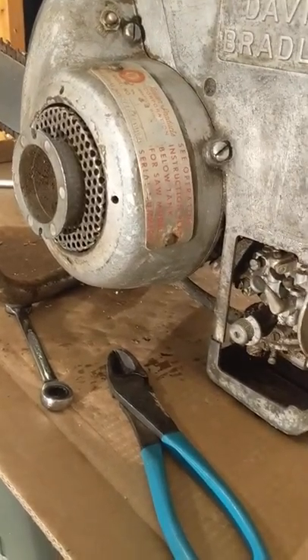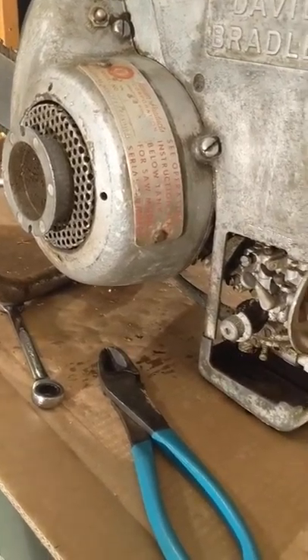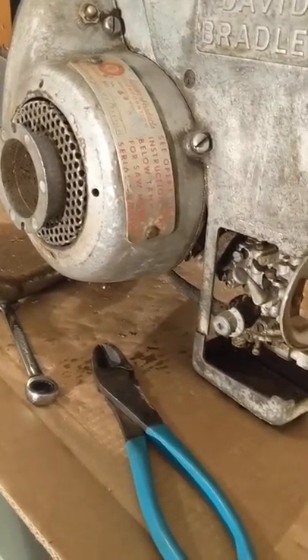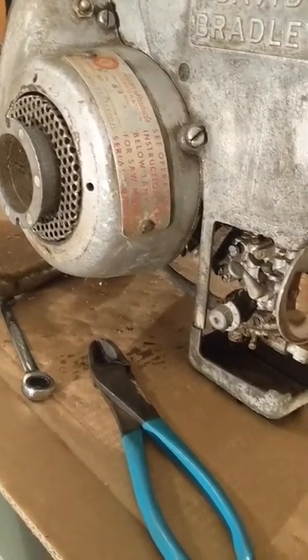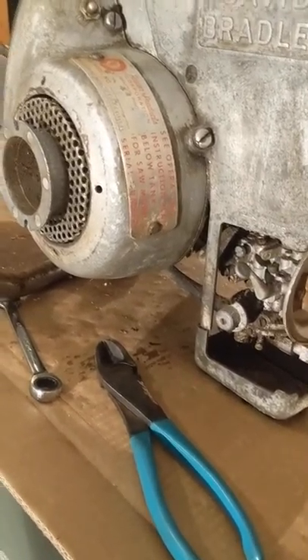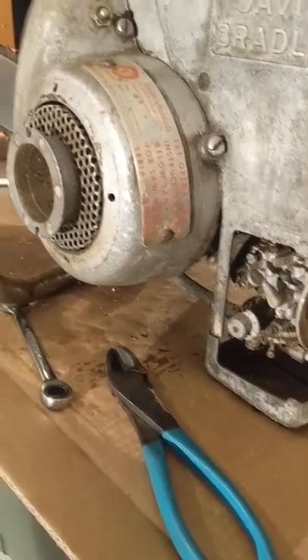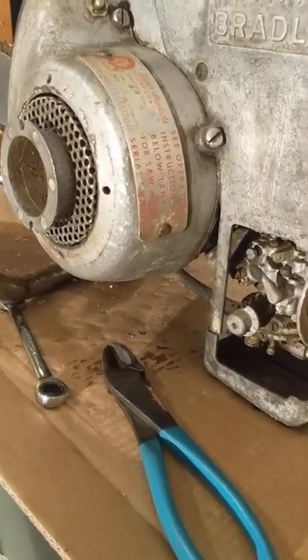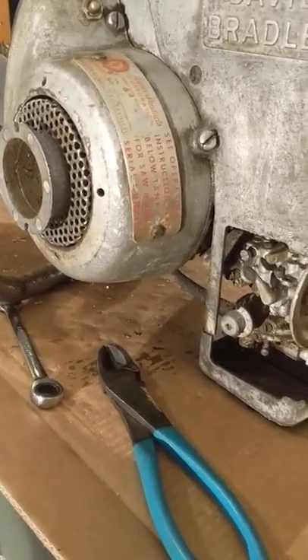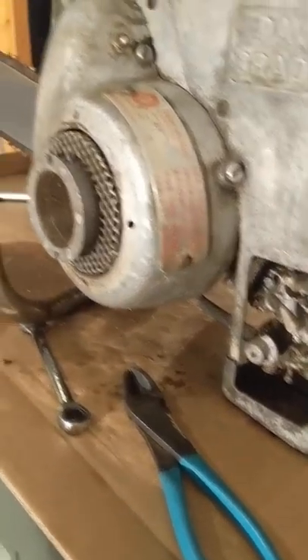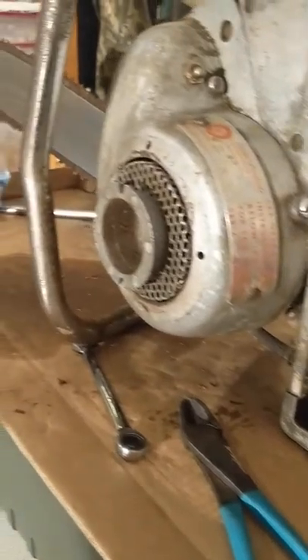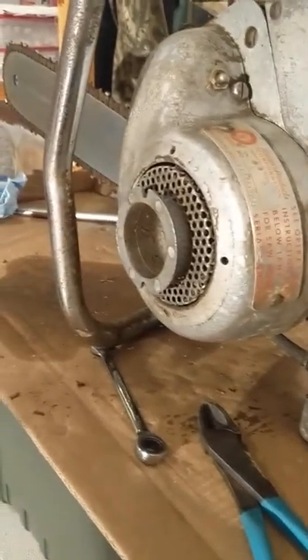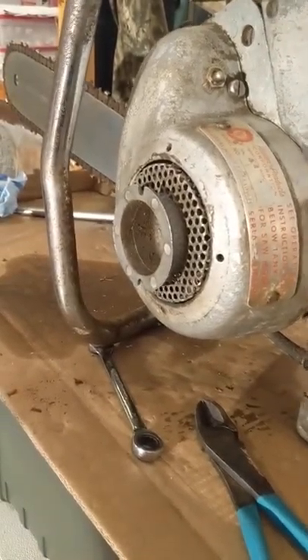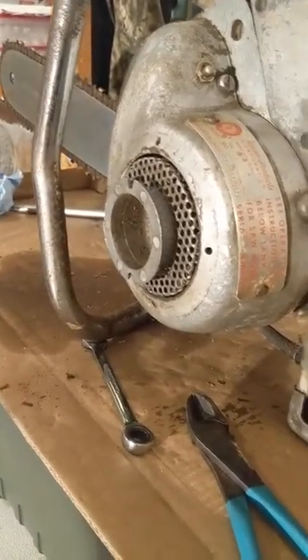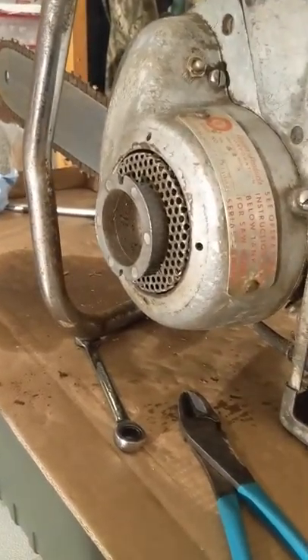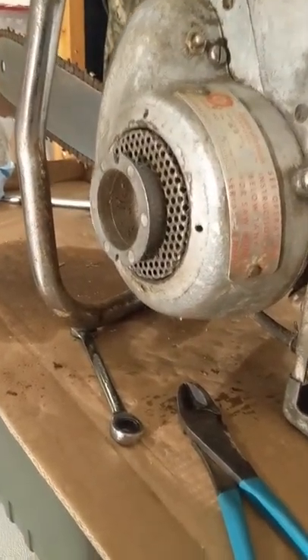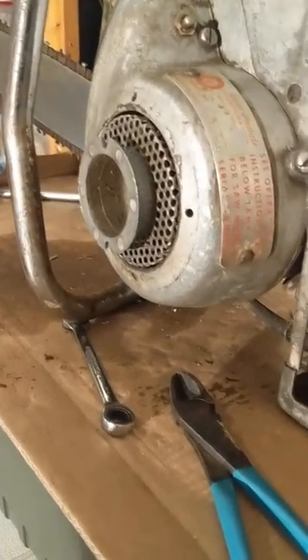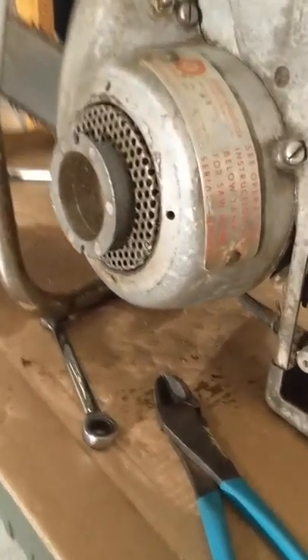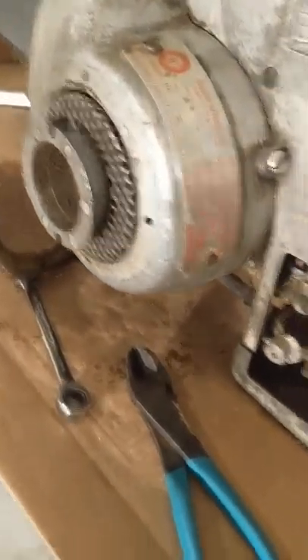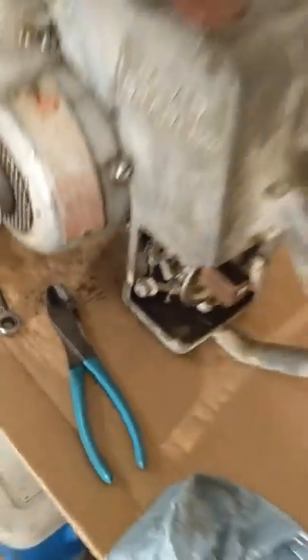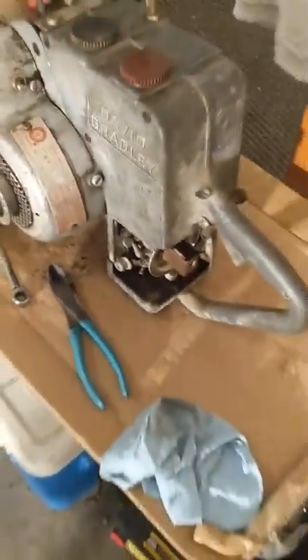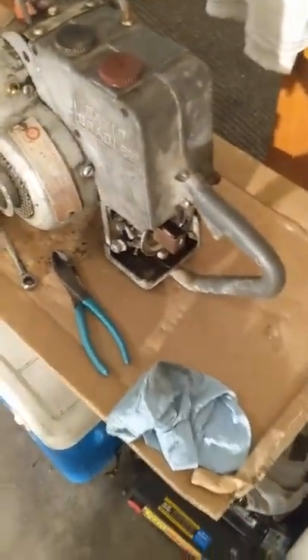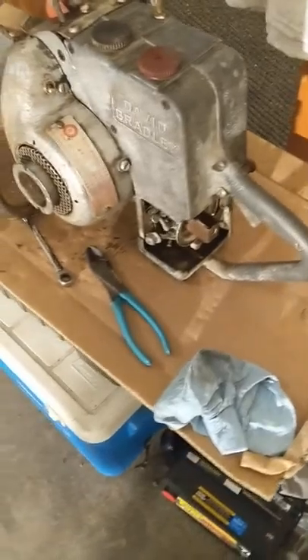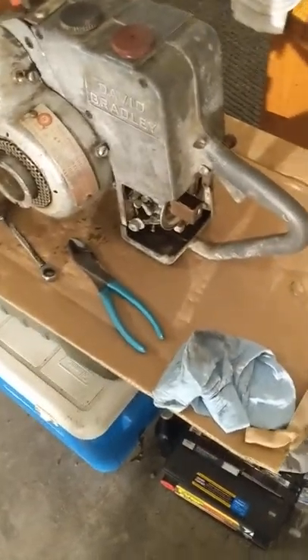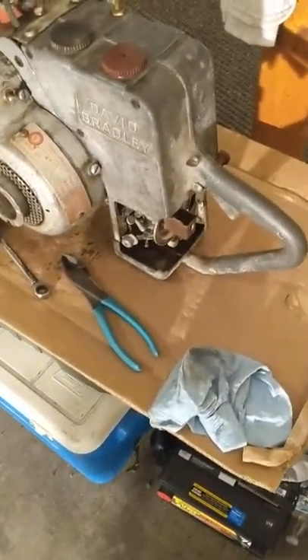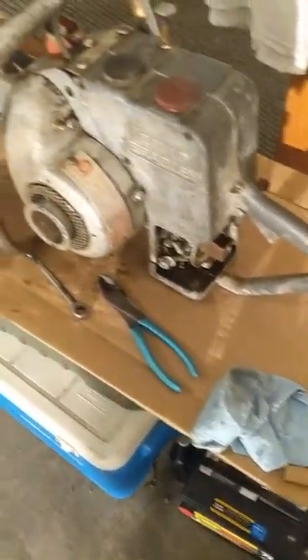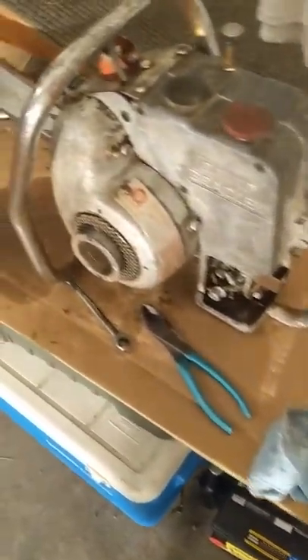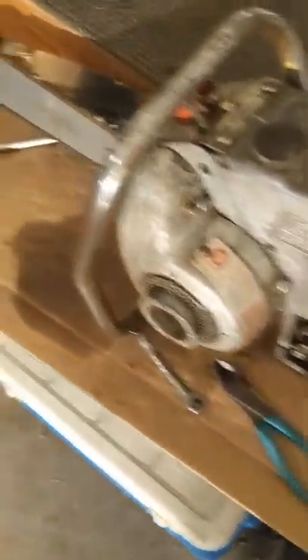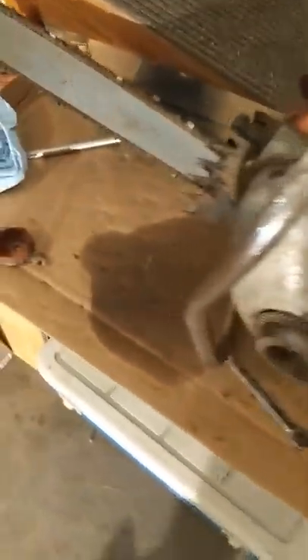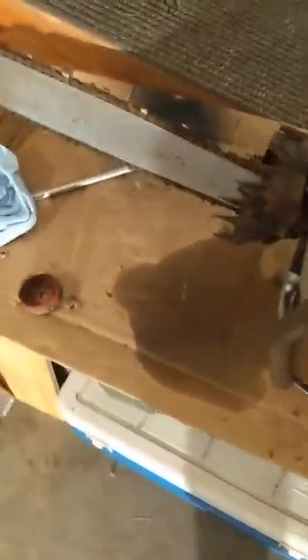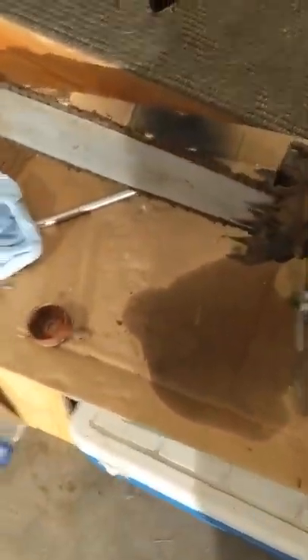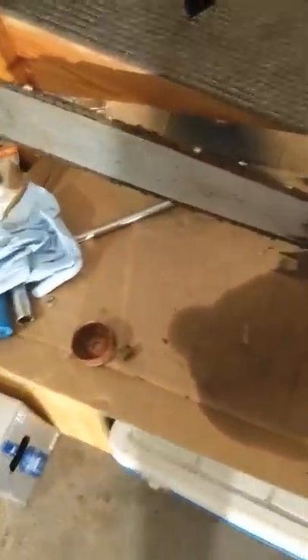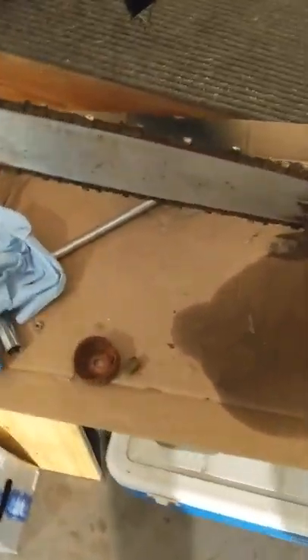At first I thought I was more or less getting it for parts and to set up a double bar on the other saw. But I'm getting closer — I think this one is going to be a runner.